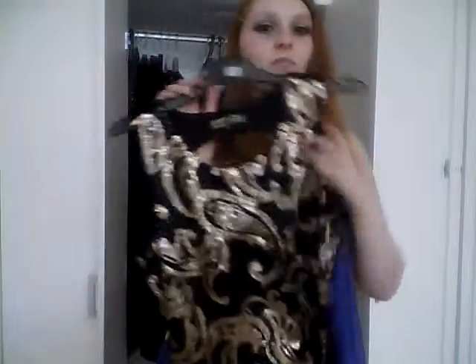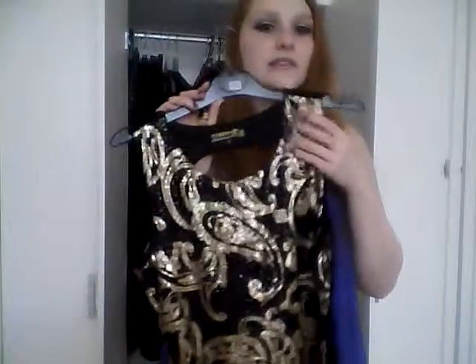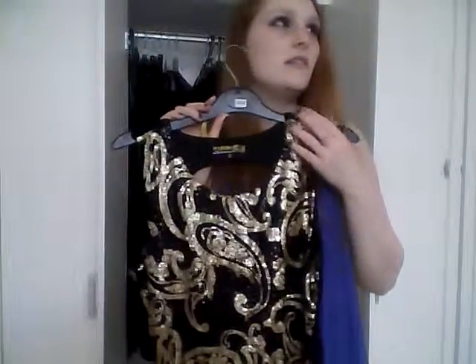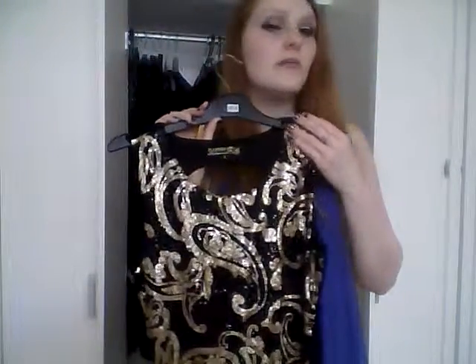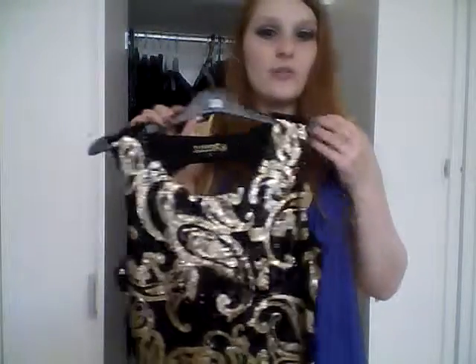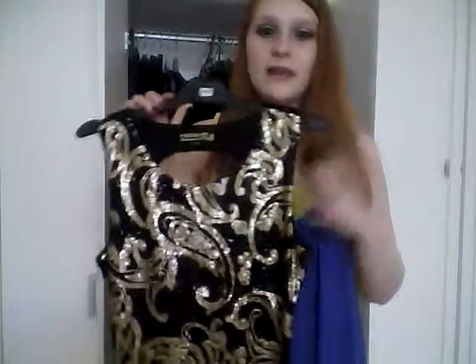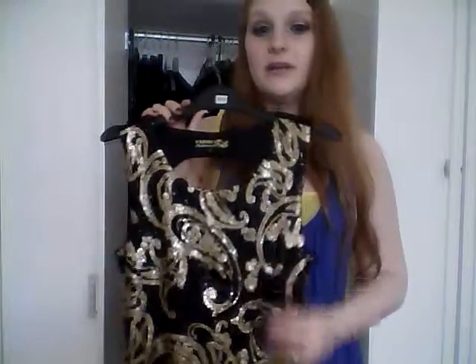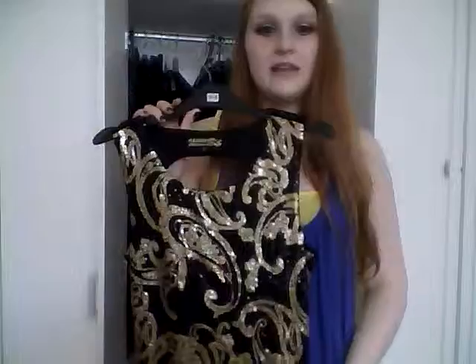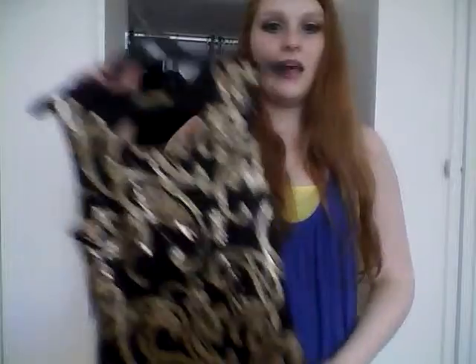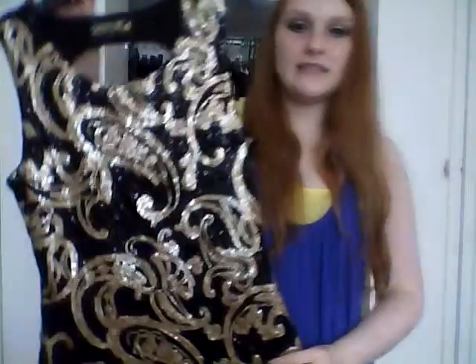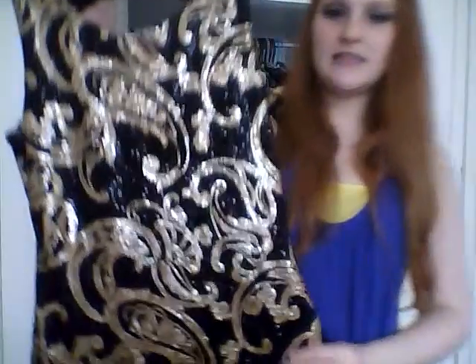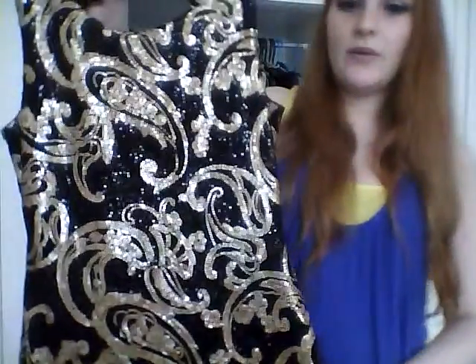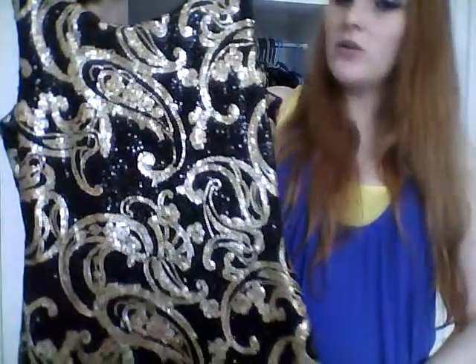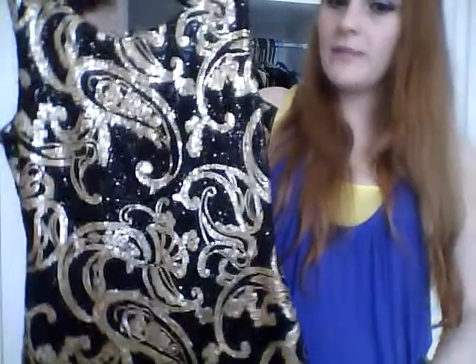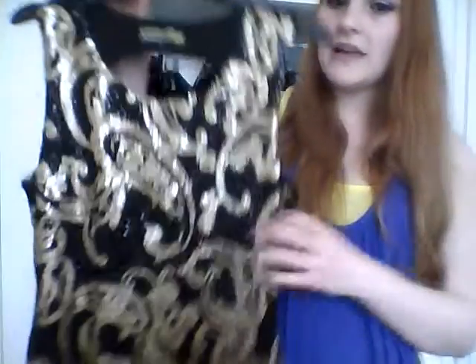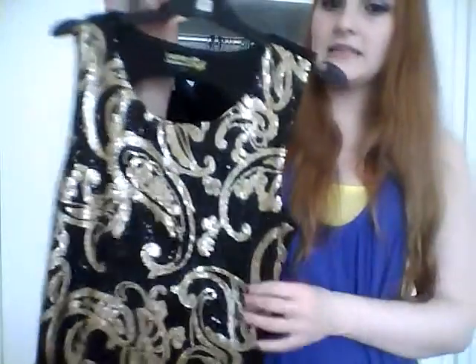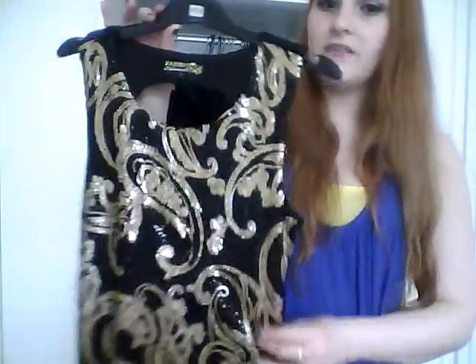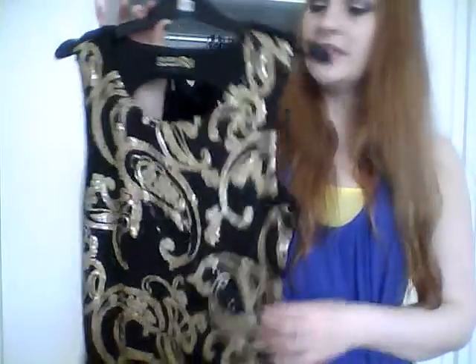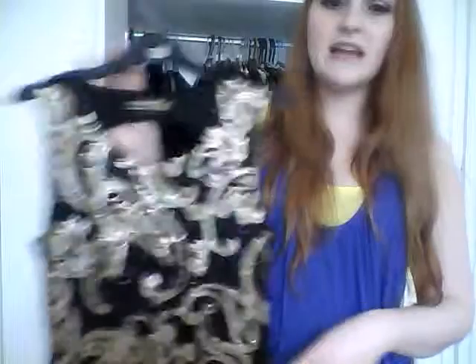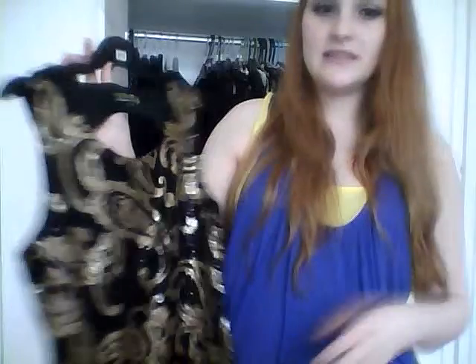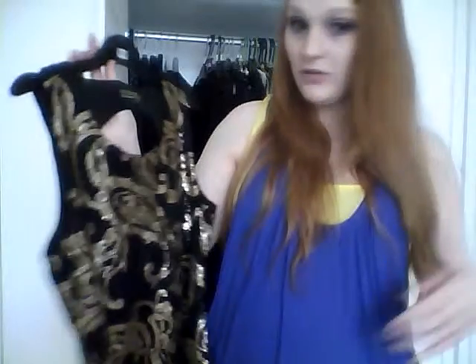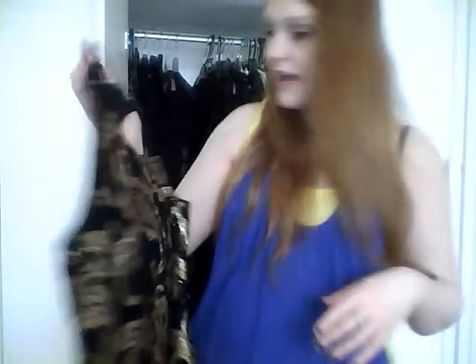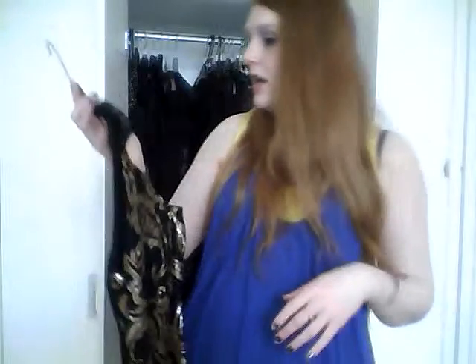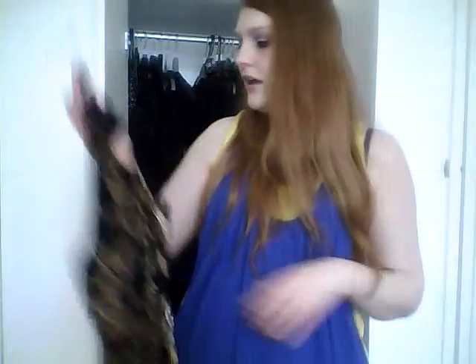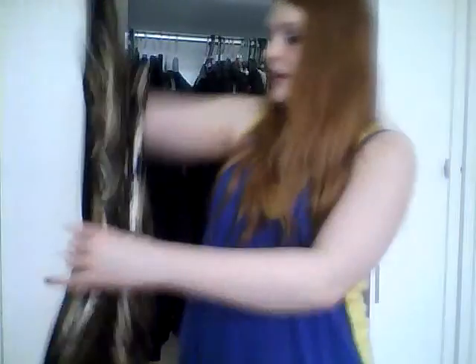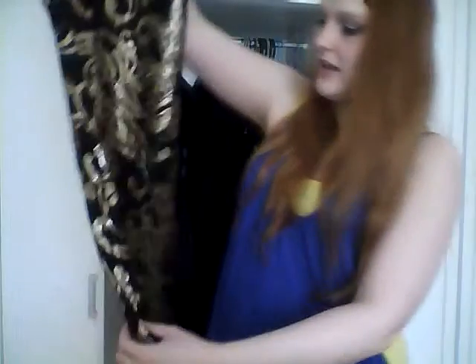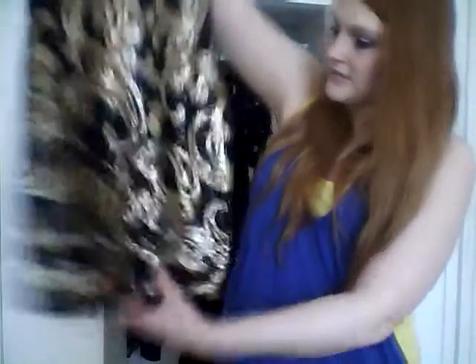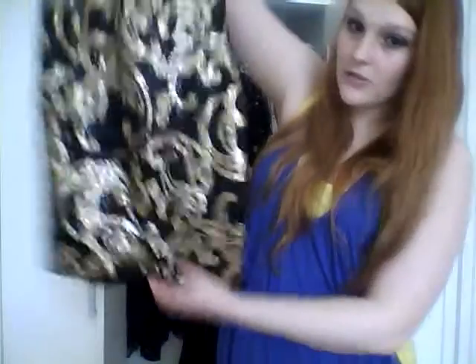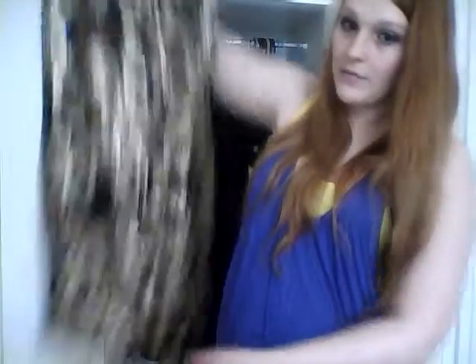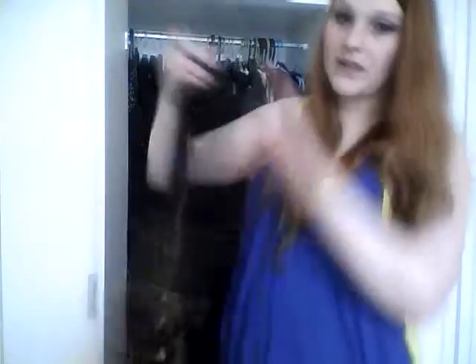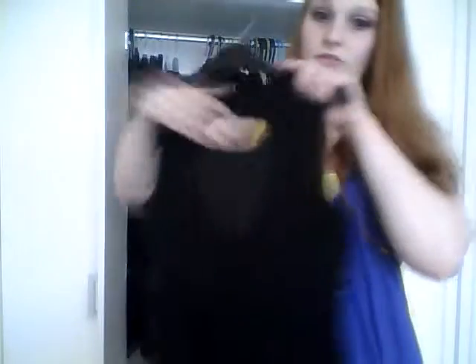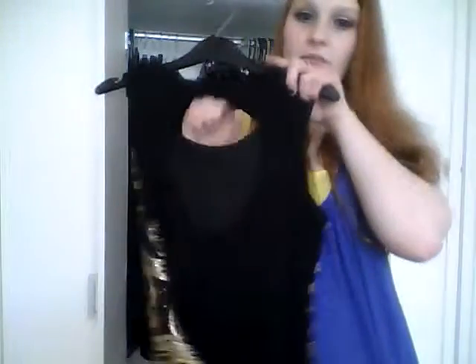The next dress is an absolutely lovely number I haven't worn very much. I got it for my last birthday - it's sequined gold and black from Designers at New Look, quite a mini one with a cutout at the back. I really like this dress.